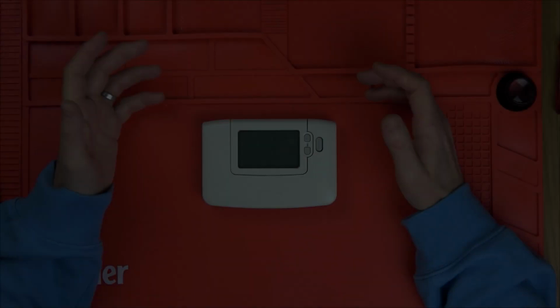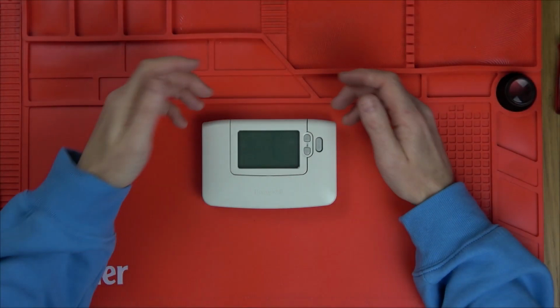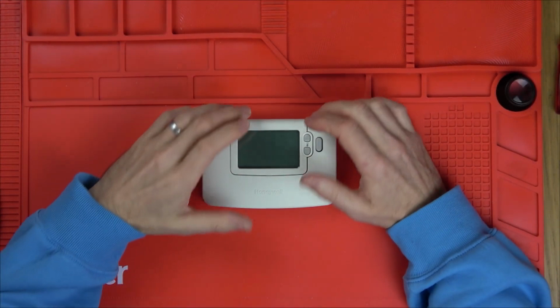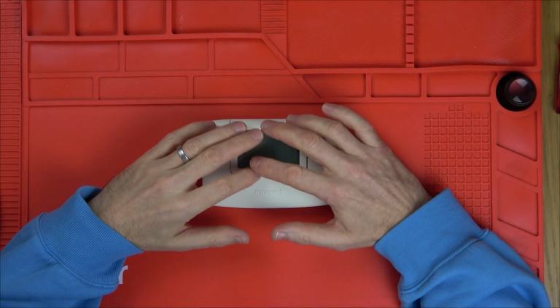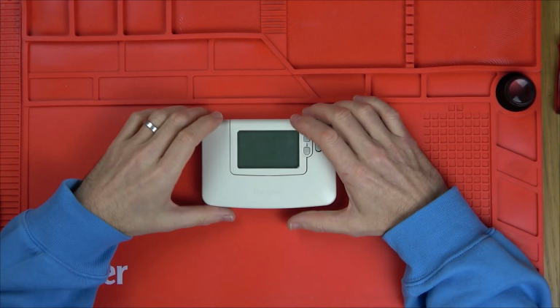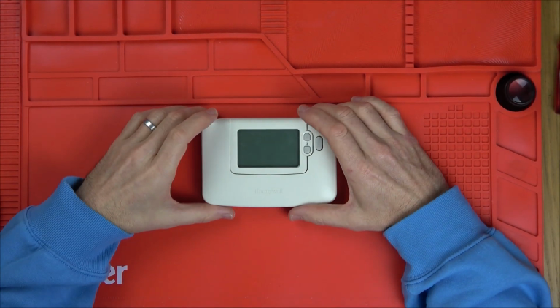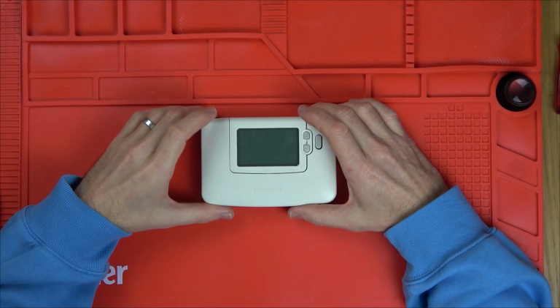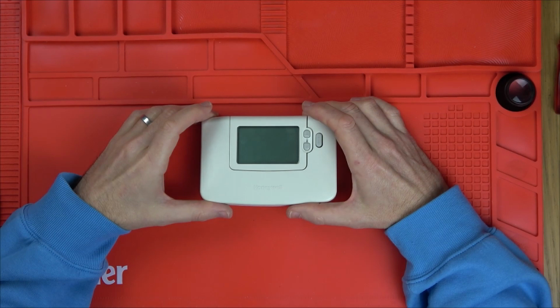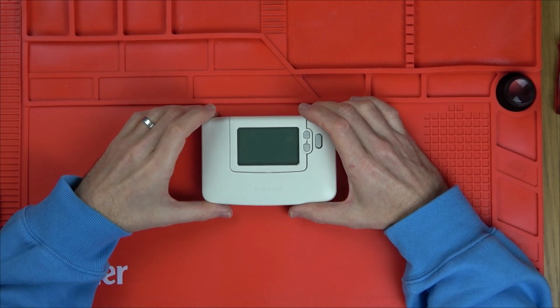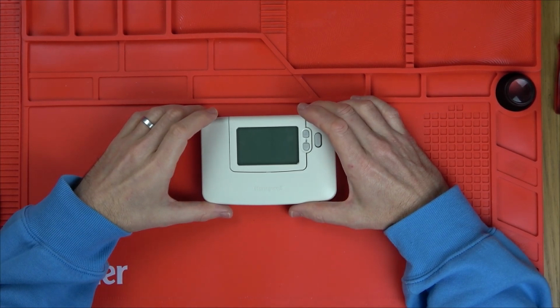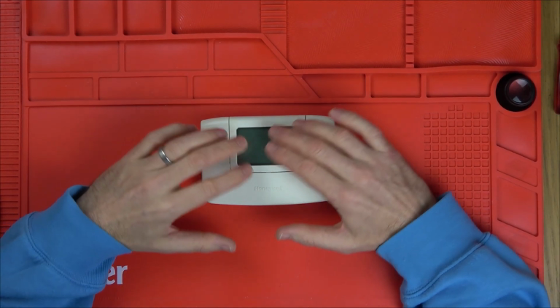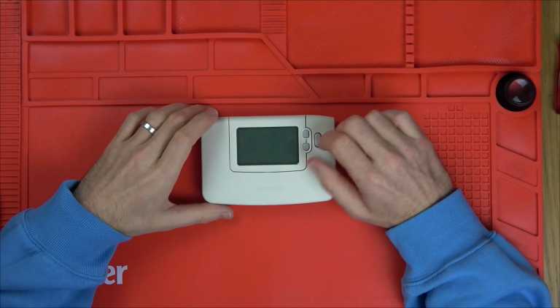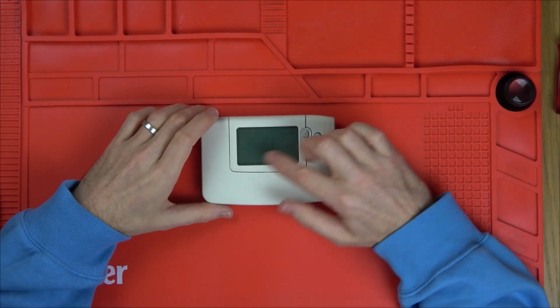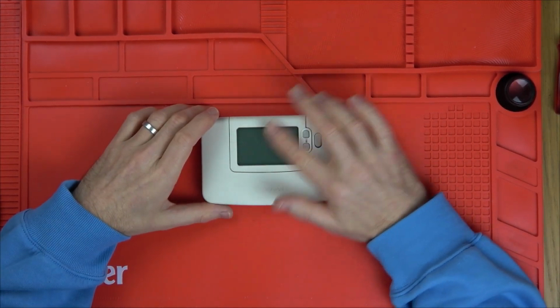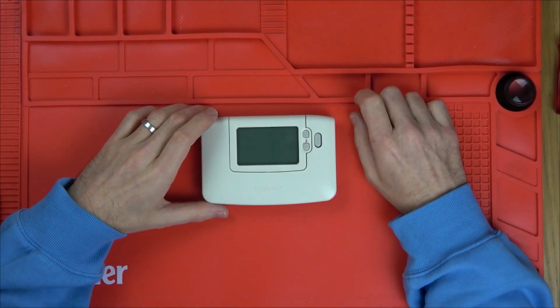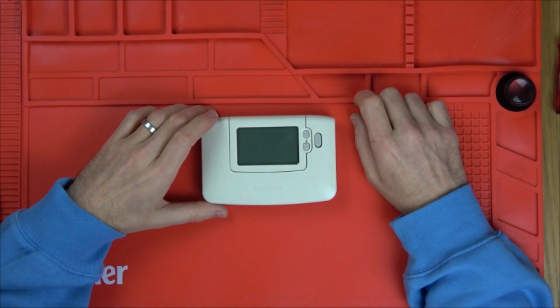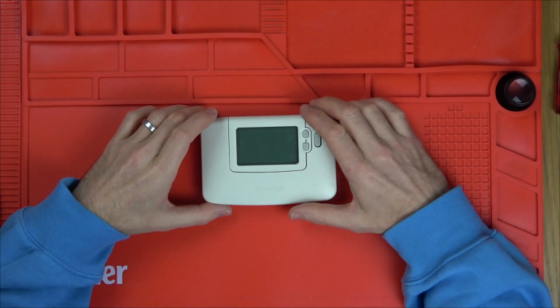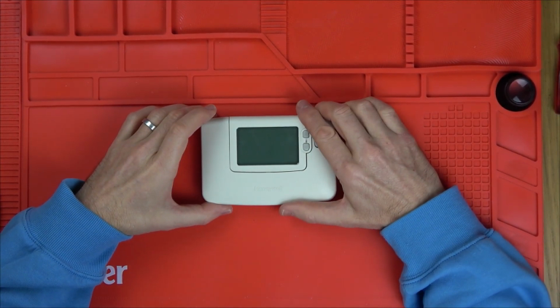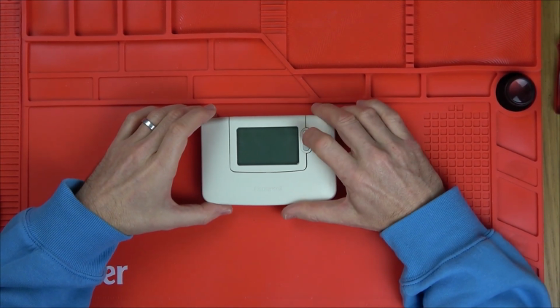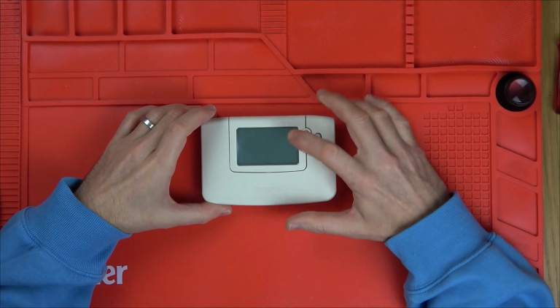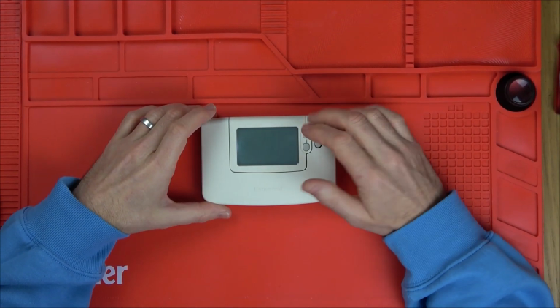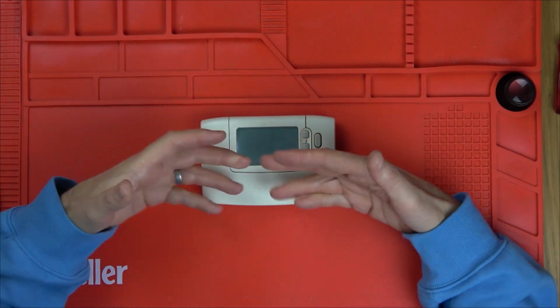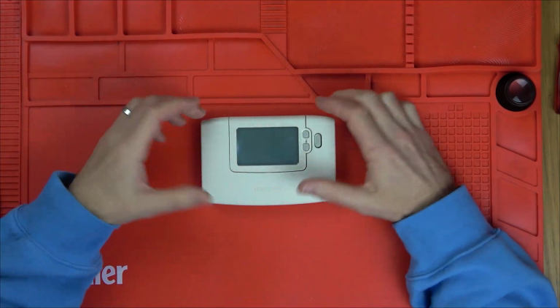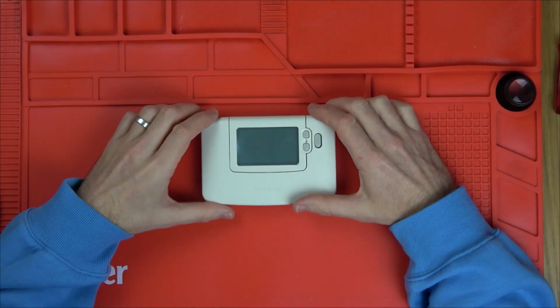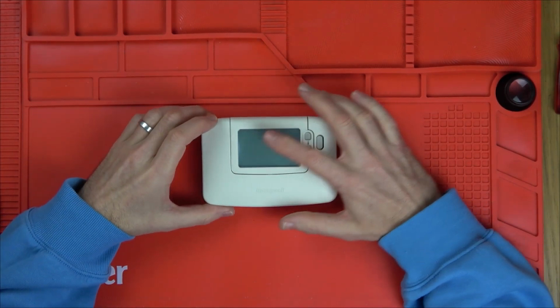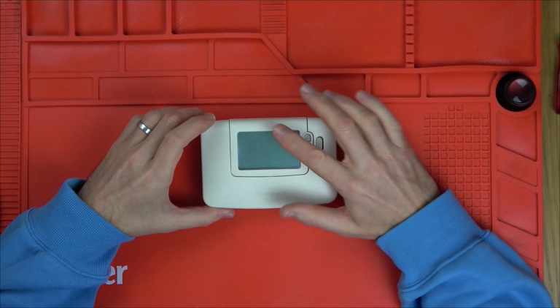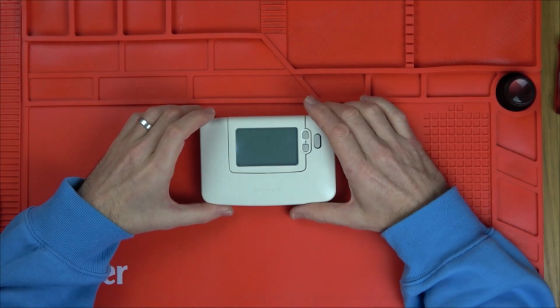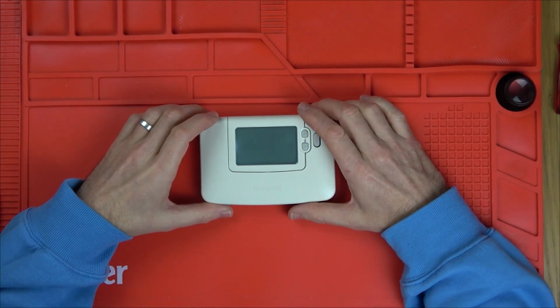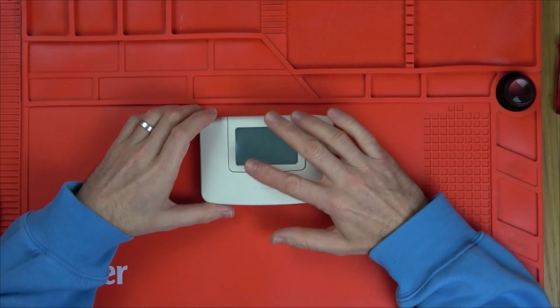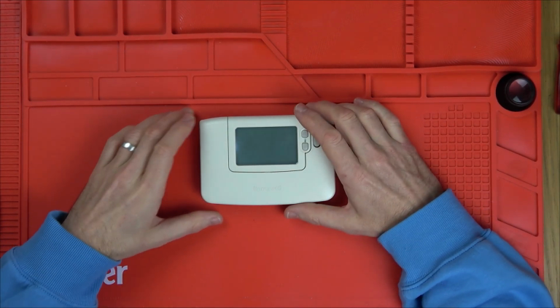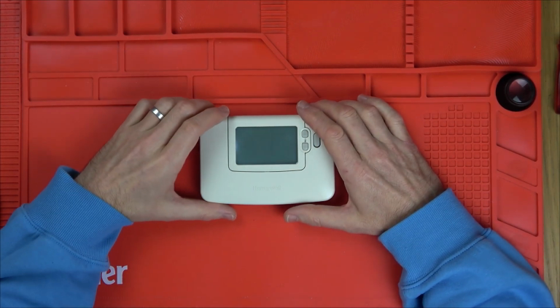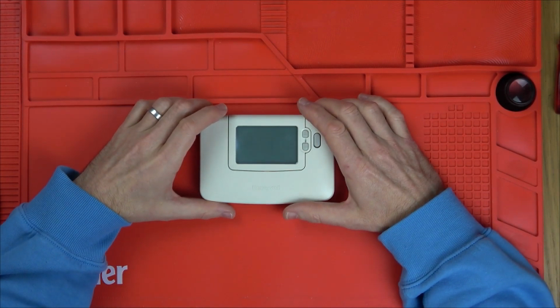Hi, in this video I want to show you how you can fix a Honeywell seven-day programmer. The problem with this one here is the display has completely gone. When I hit the buttons, the backlight's working, but there's nothing displaying. It's a very common problem on these ones.